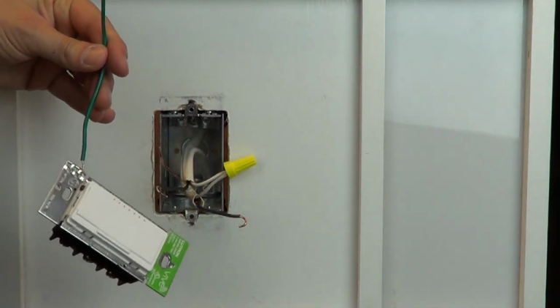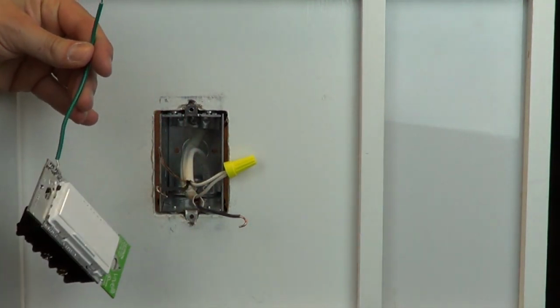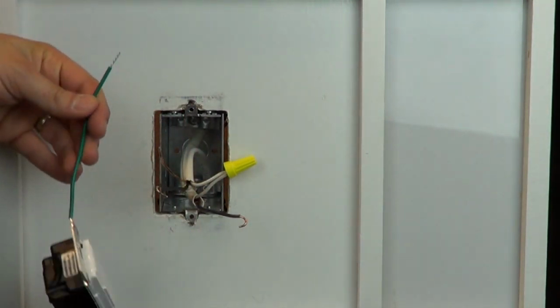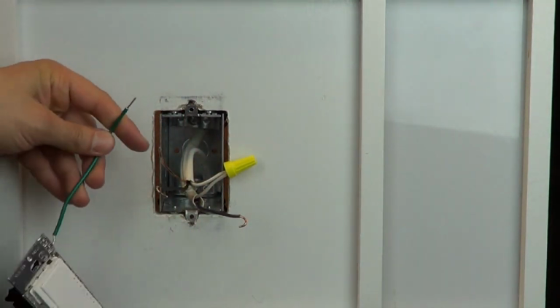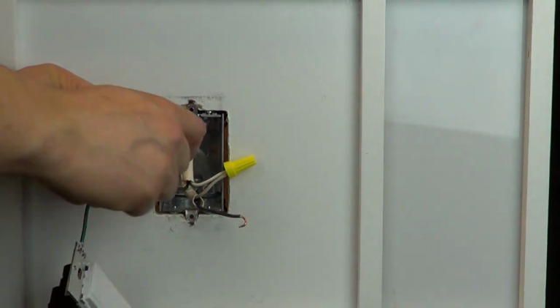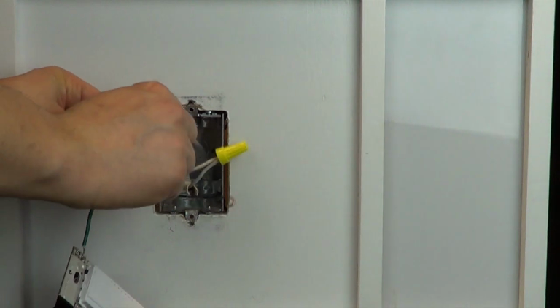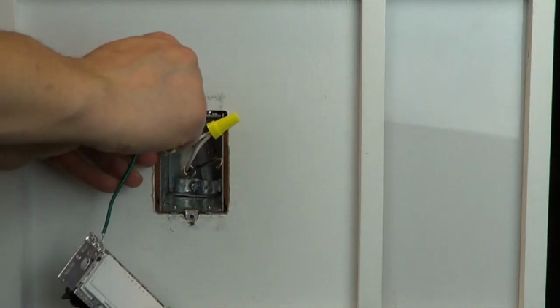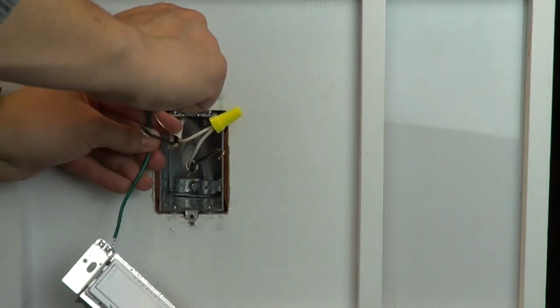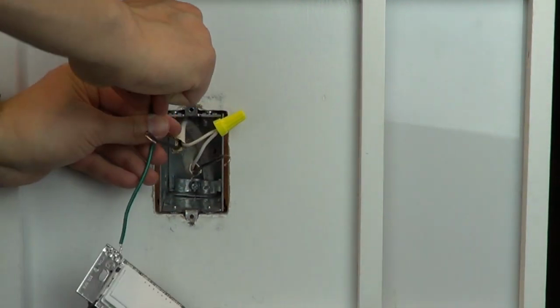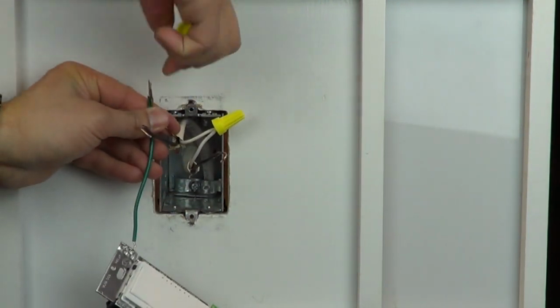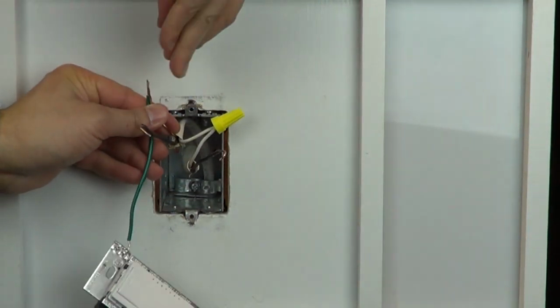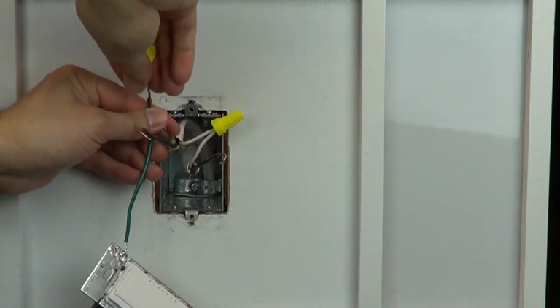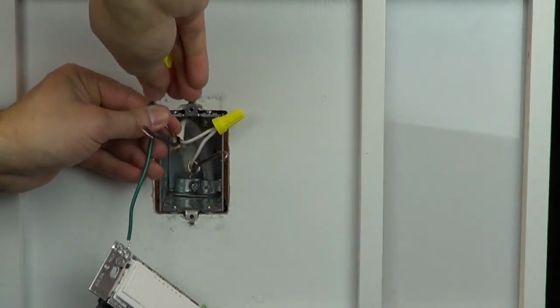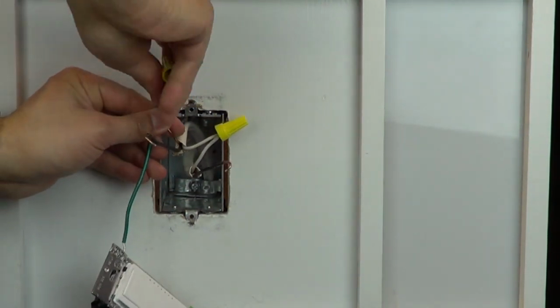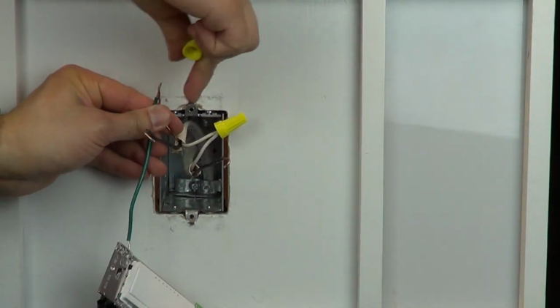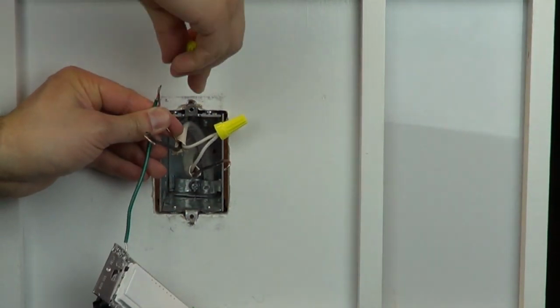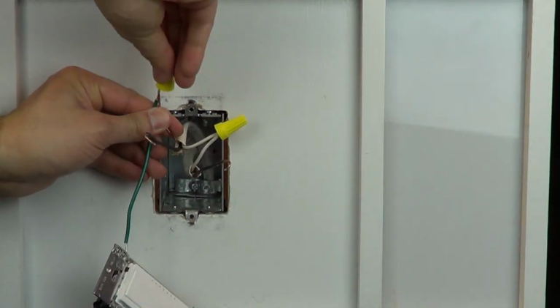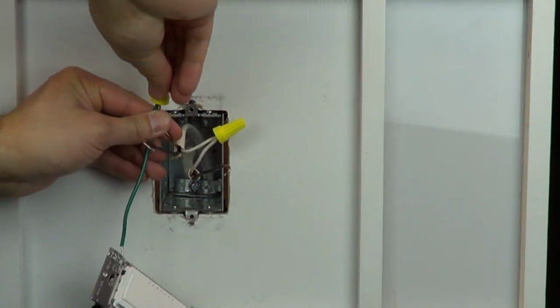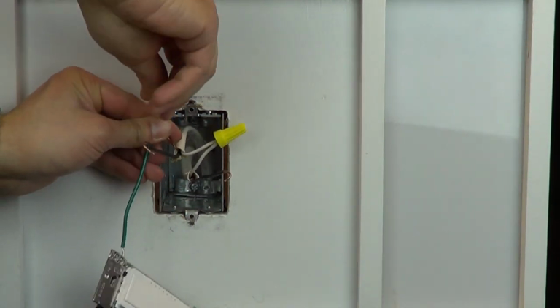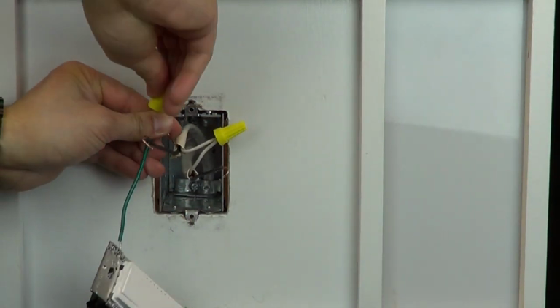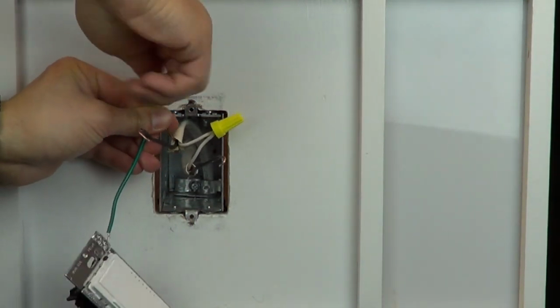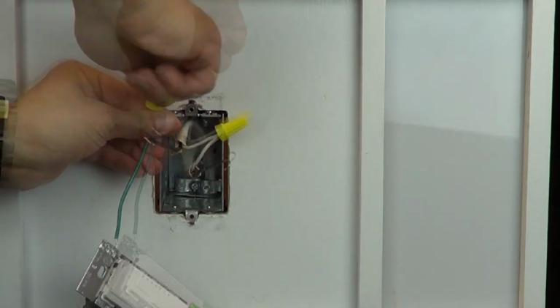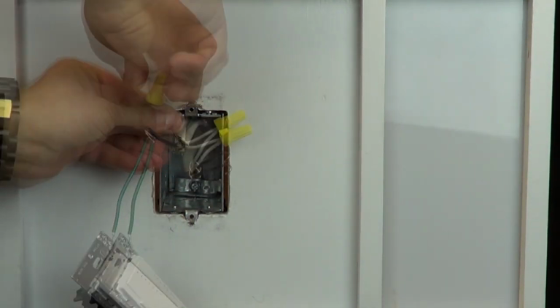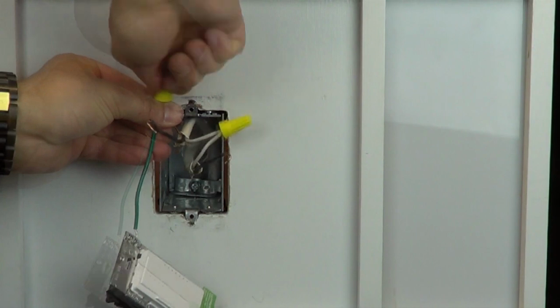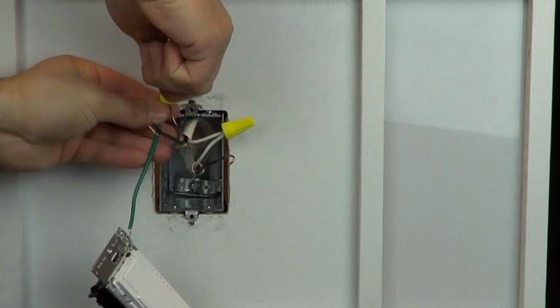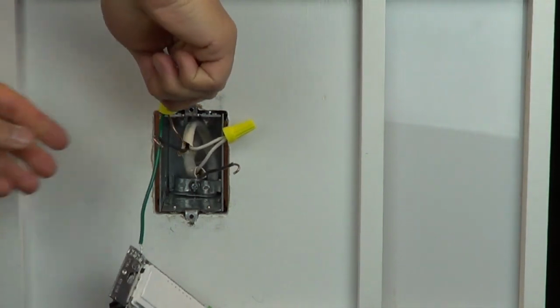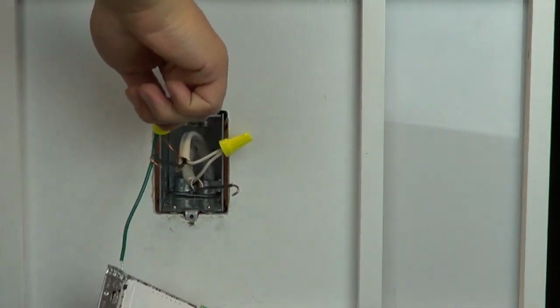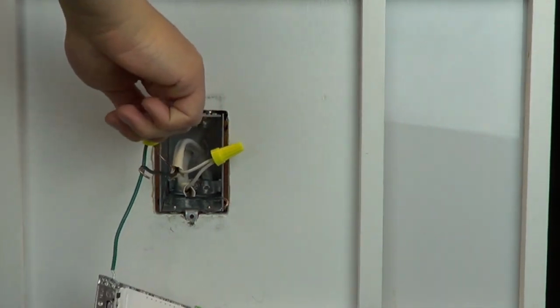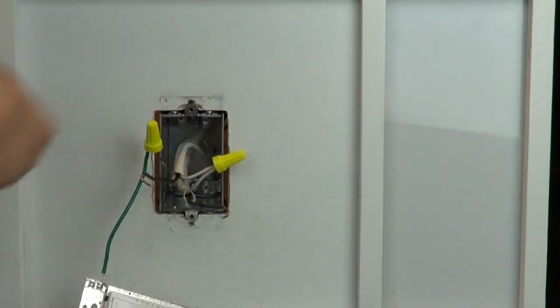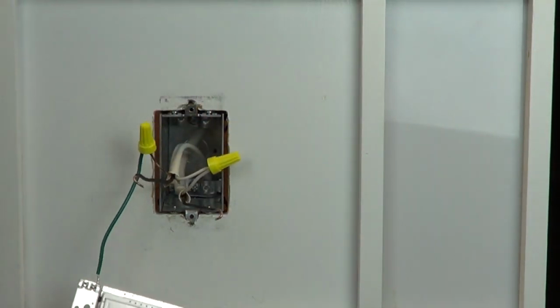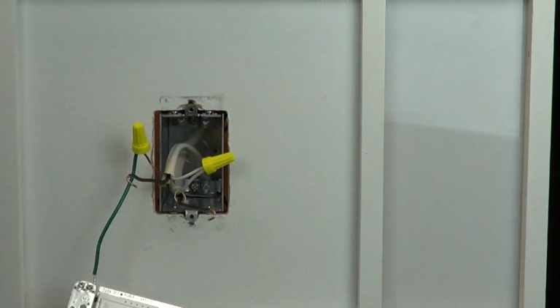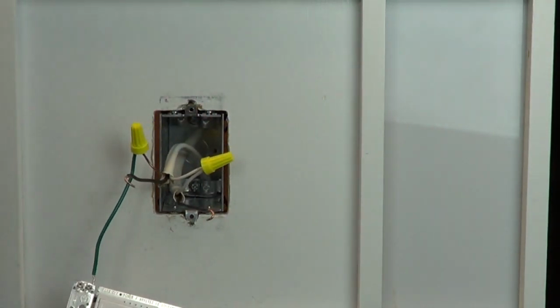Use a wire cap to connect the ground to the green screw on your new control. If you do not have a ground wire in this wall box, simply place a cap on the green wire on the control.